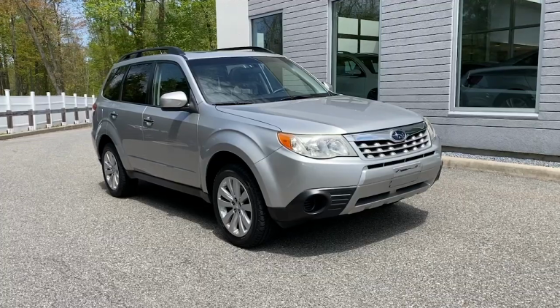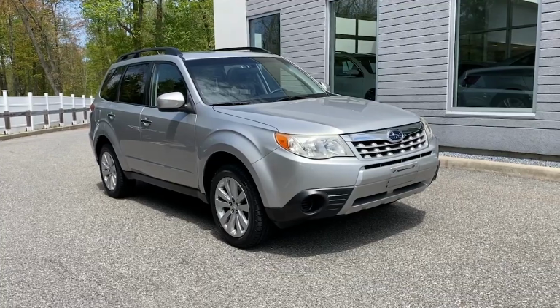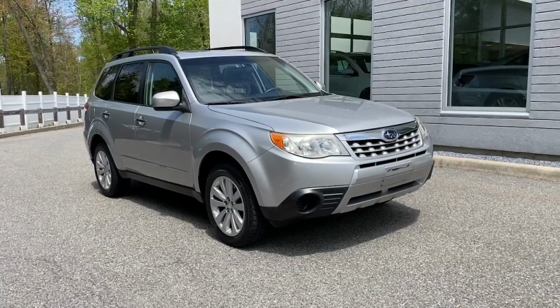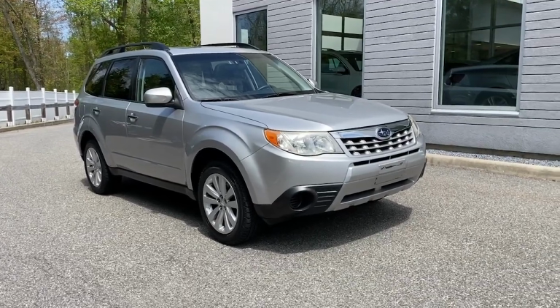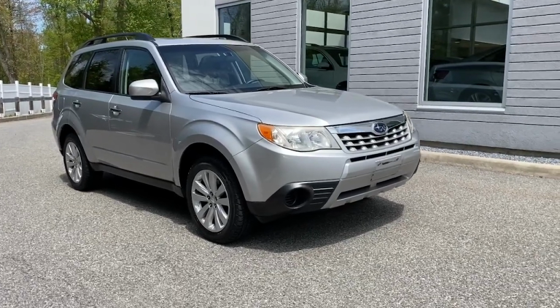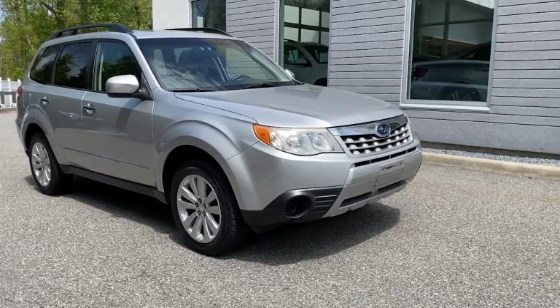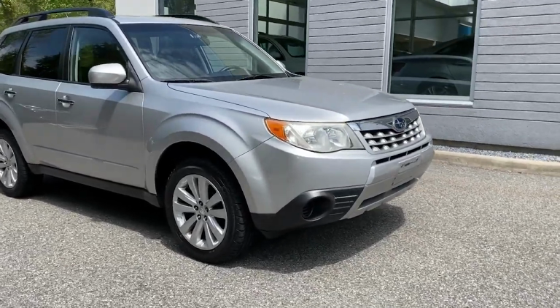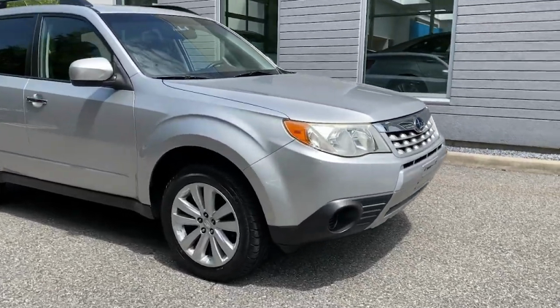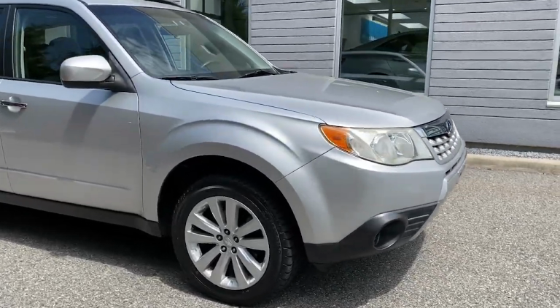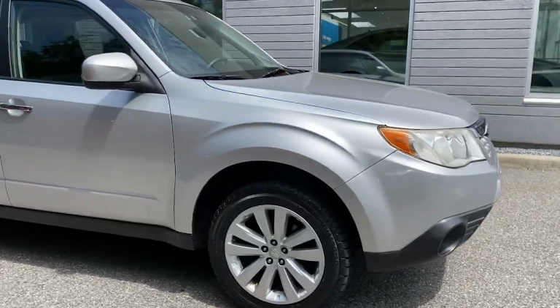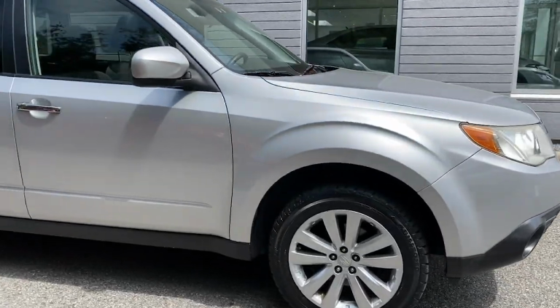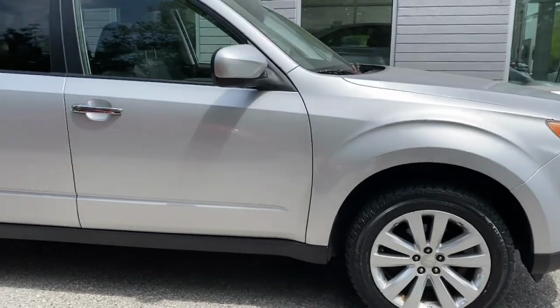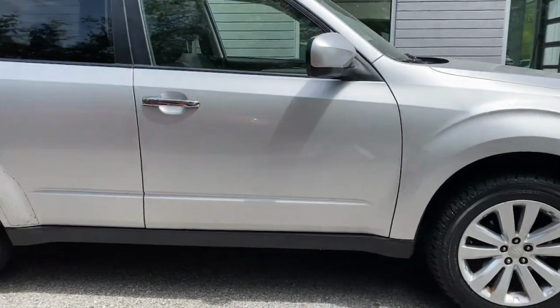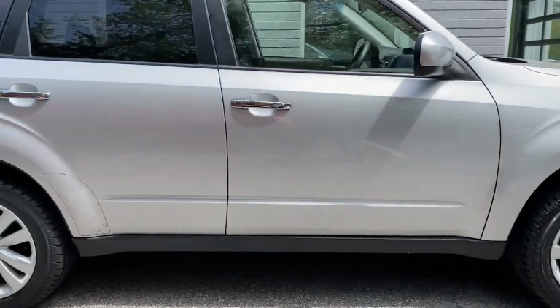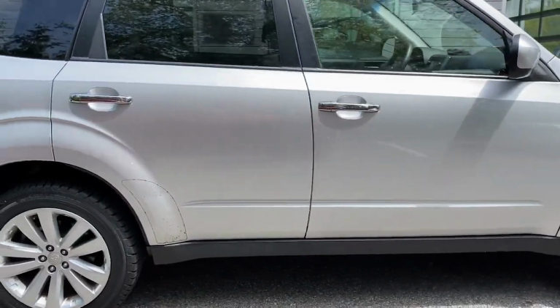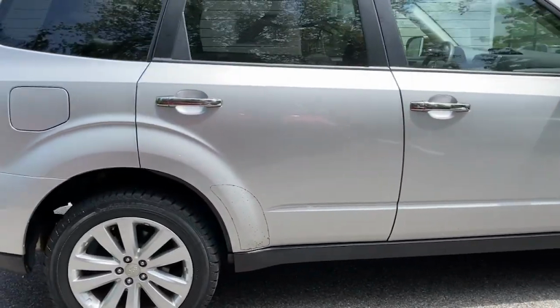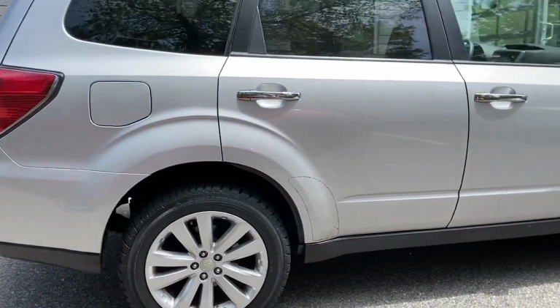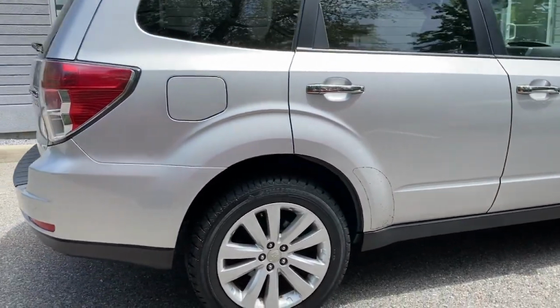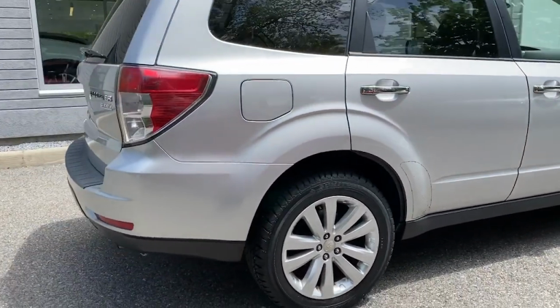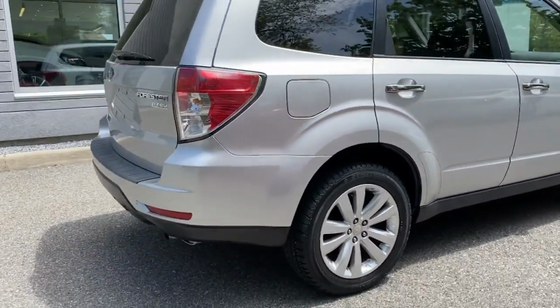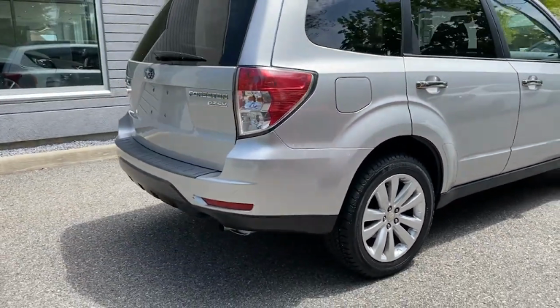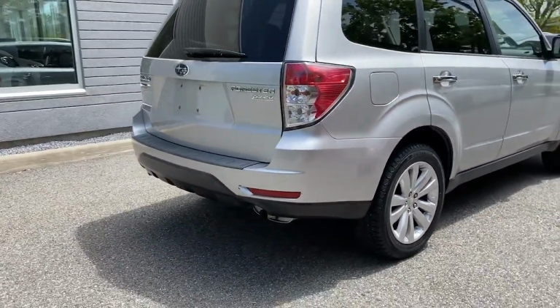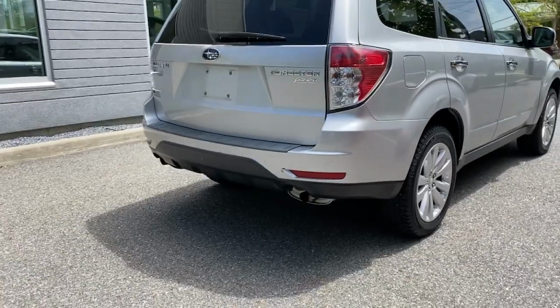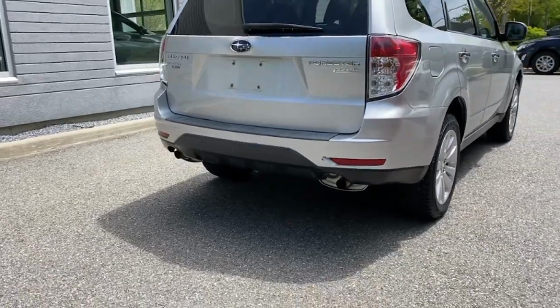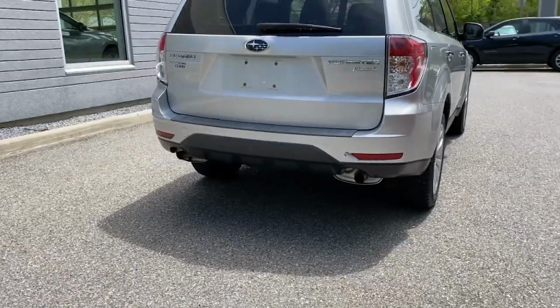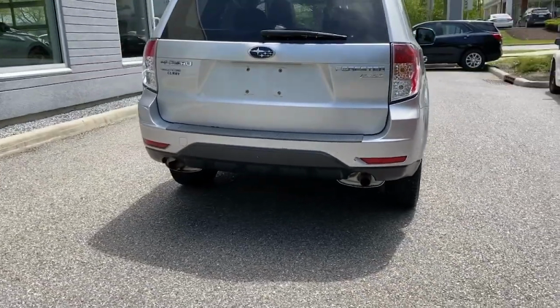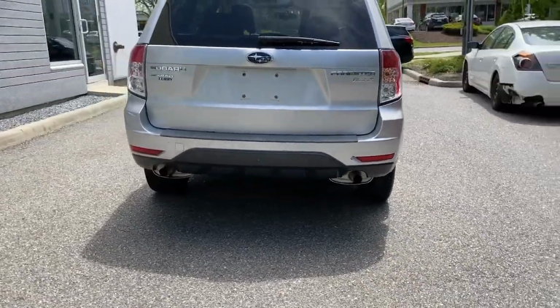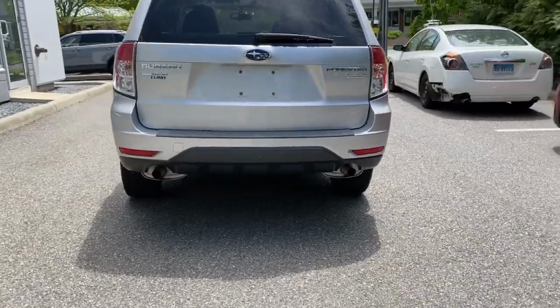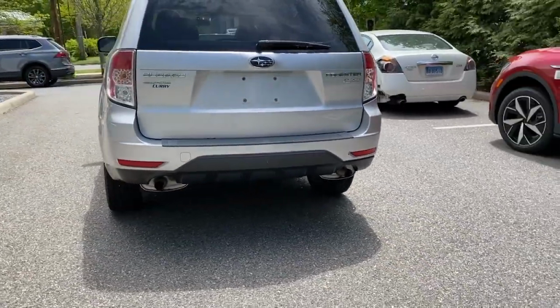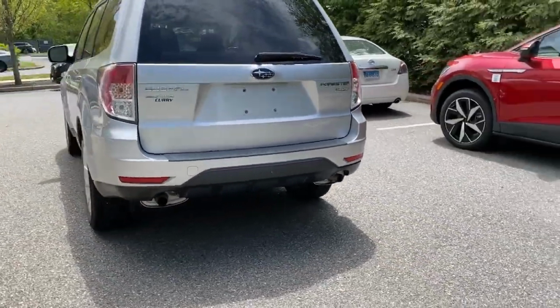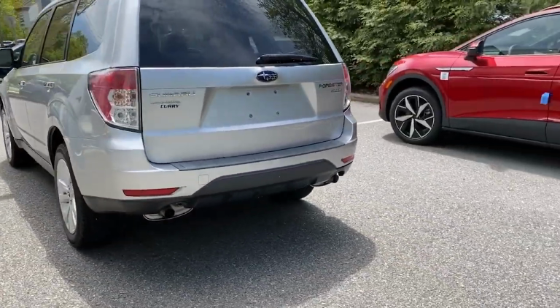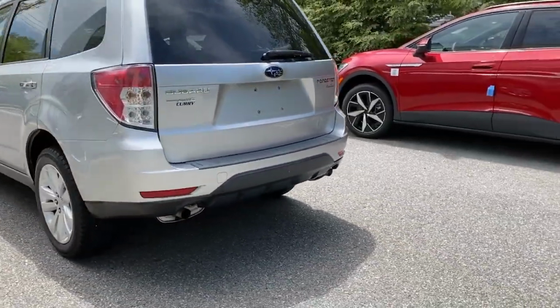Look no further than the 2011 Subaru Forester. With less than 50,000 miles on the odometer, this vehicle provides excellent value. Enjoy a tour of this Subaru Forester, the compact SUV that's relaxing to drive.